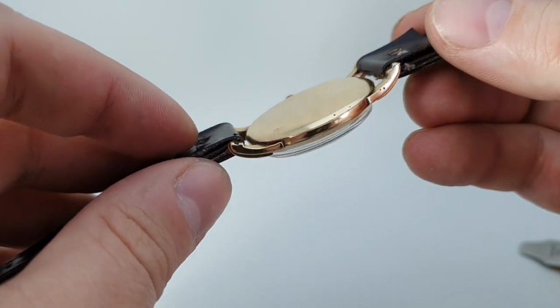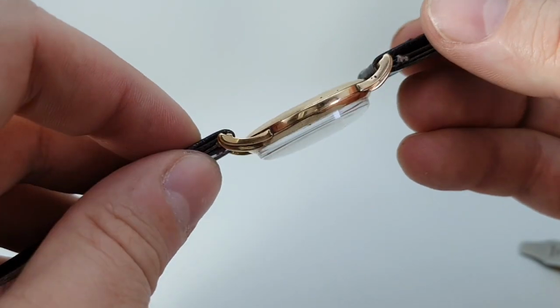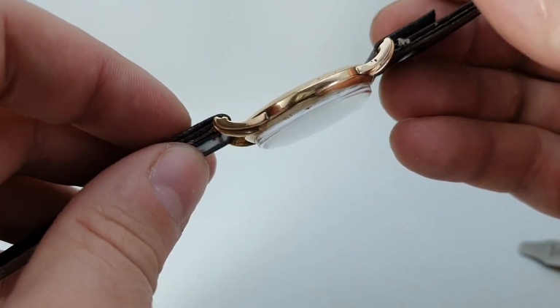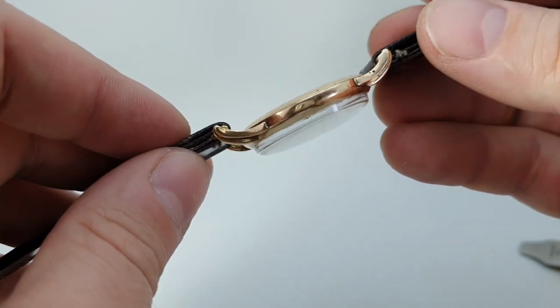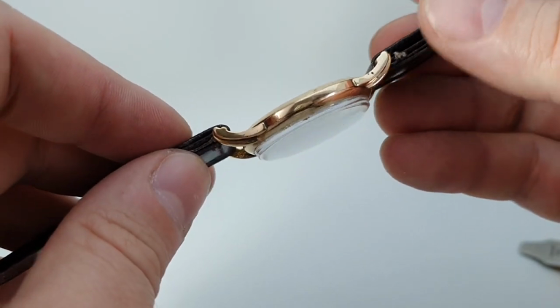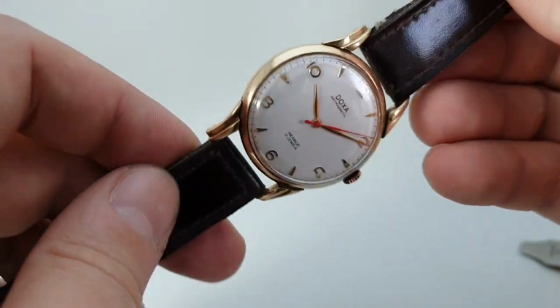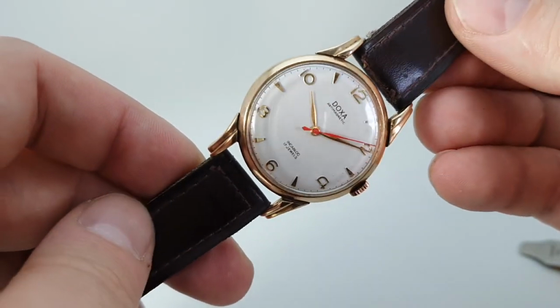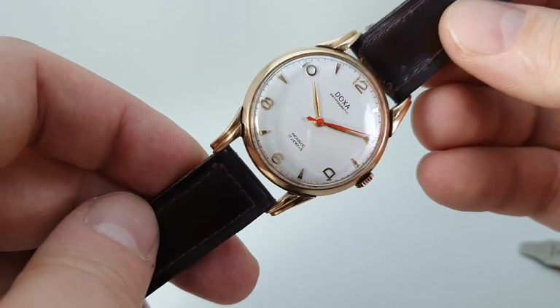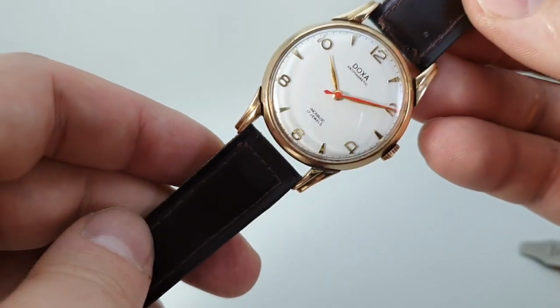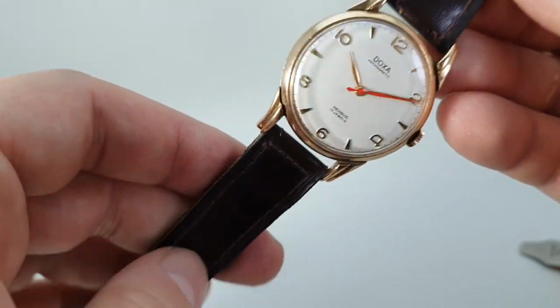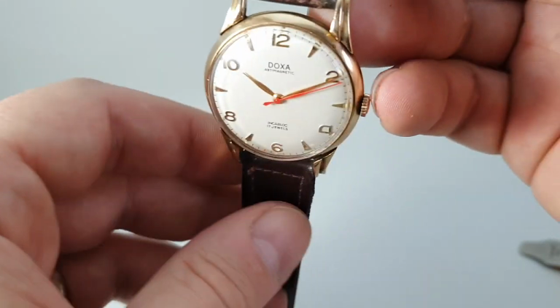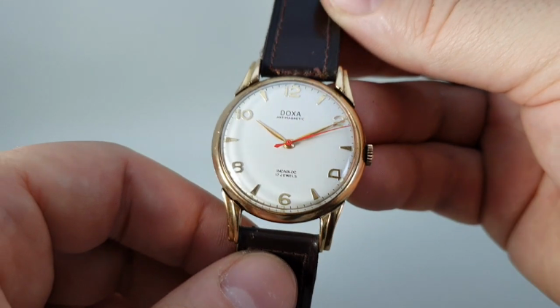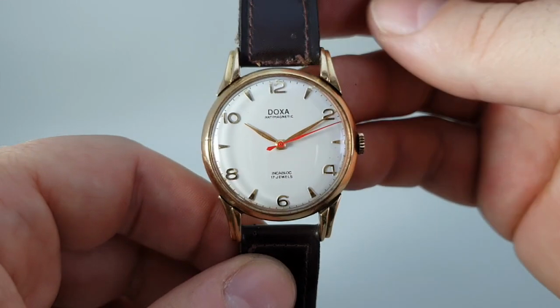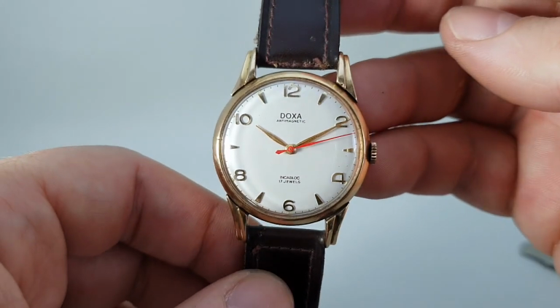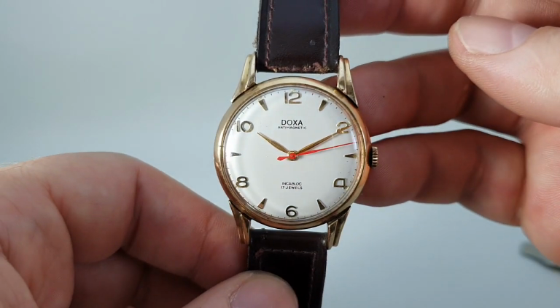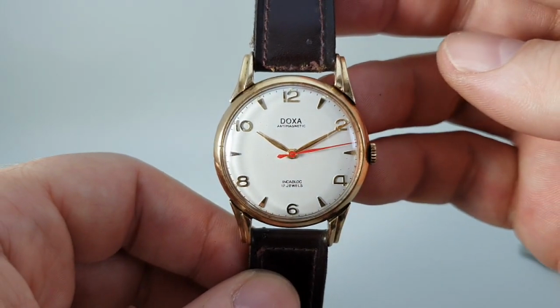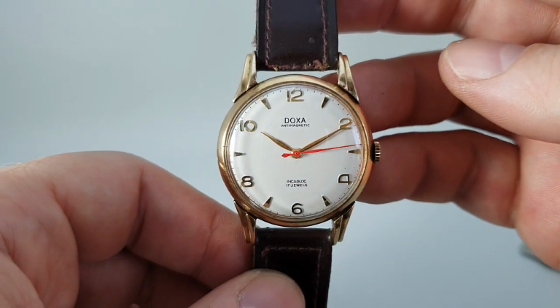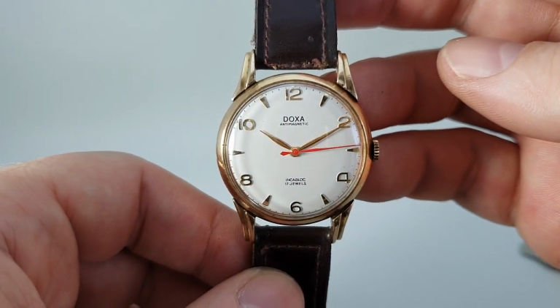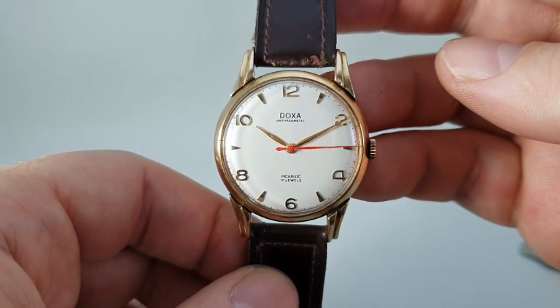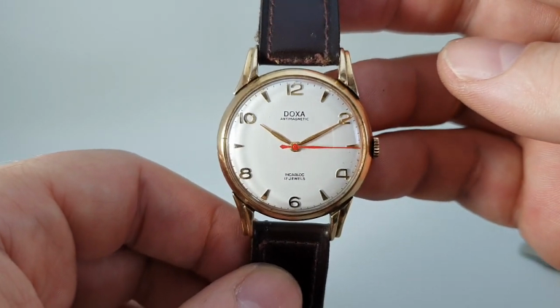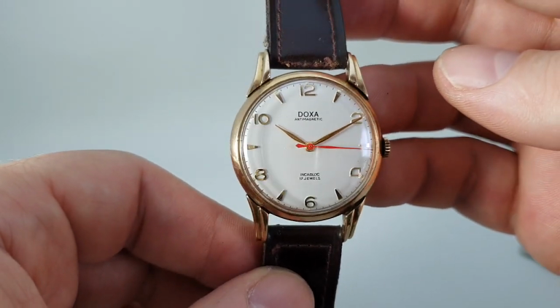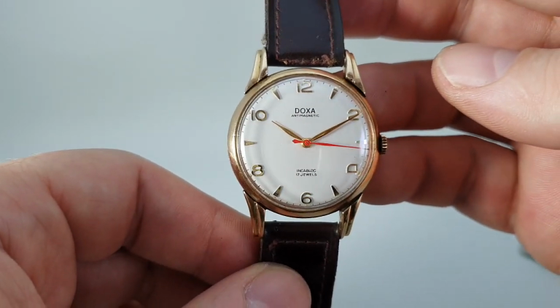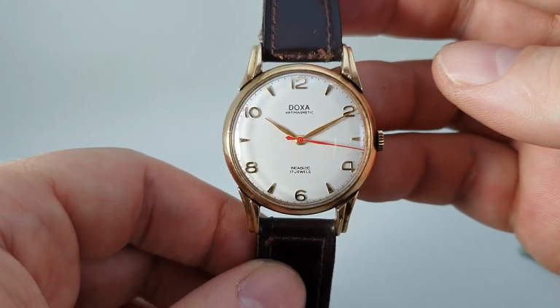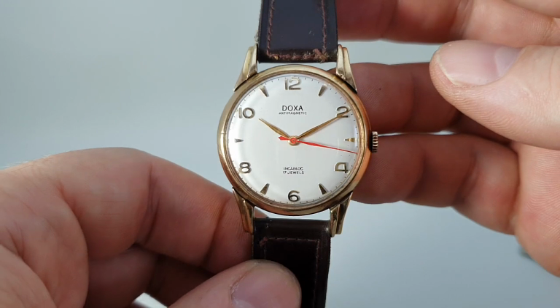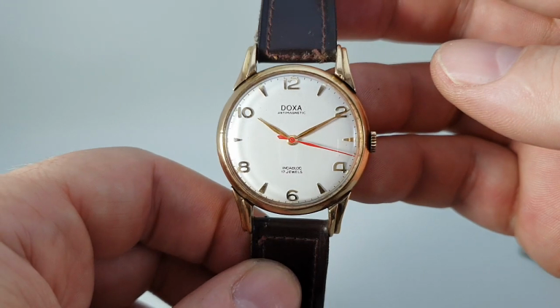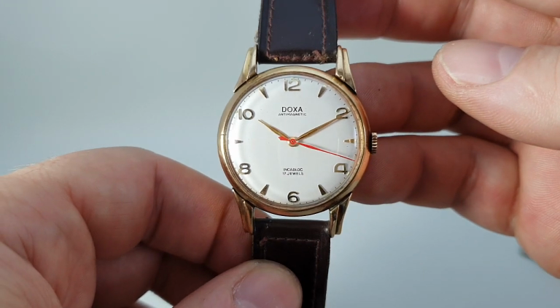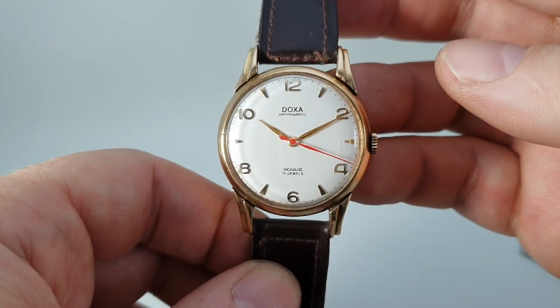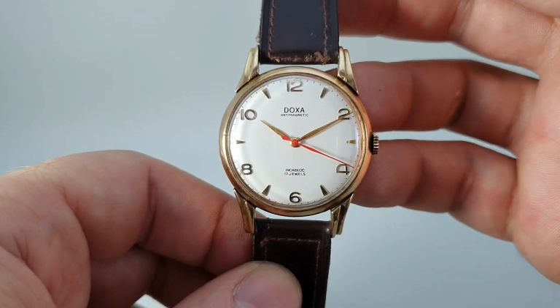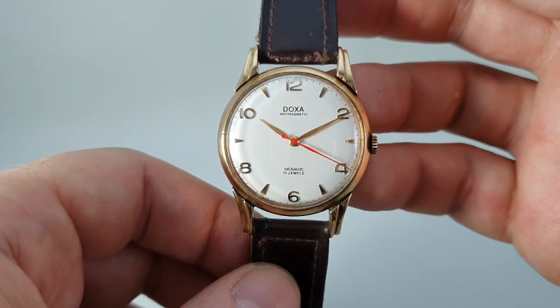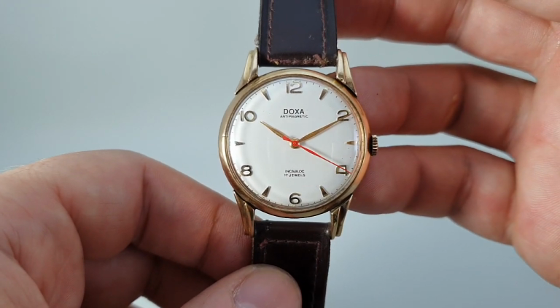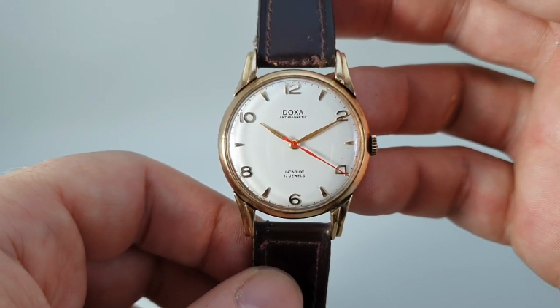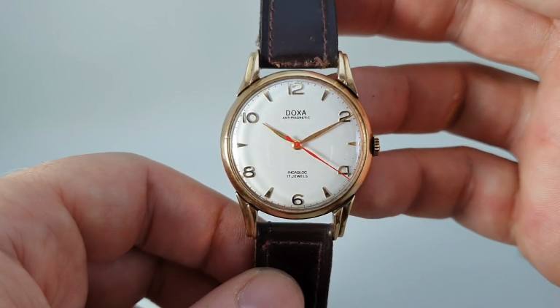I've yet to find a nice supplier for leather straps. I'm not particularly keen on this one, but it fits and it fits well. You could wear it should you wish, or you could find yourself another strap if you bought the watch.